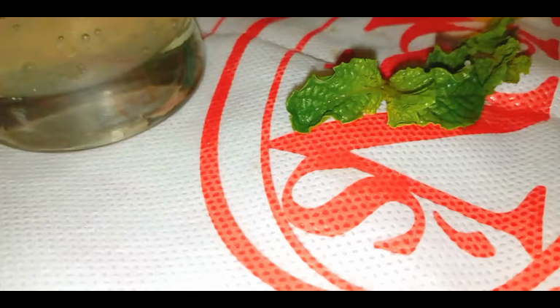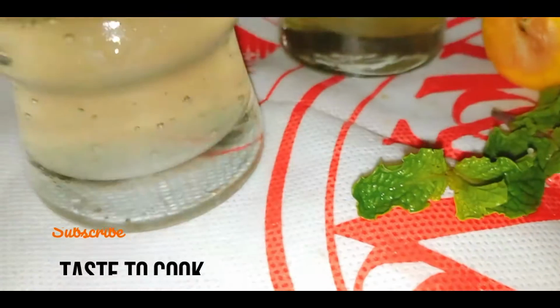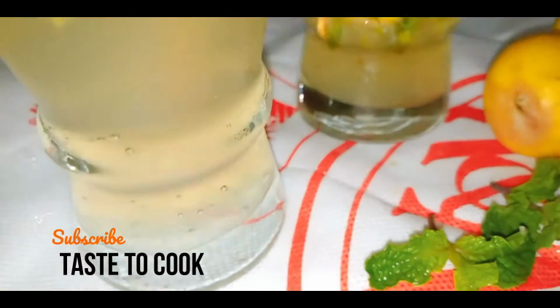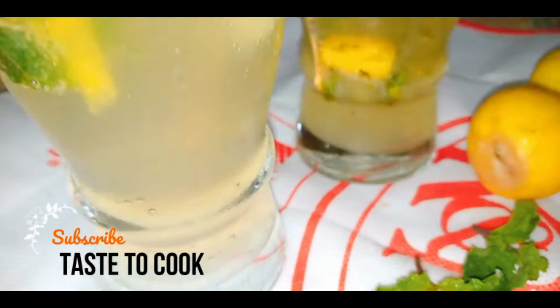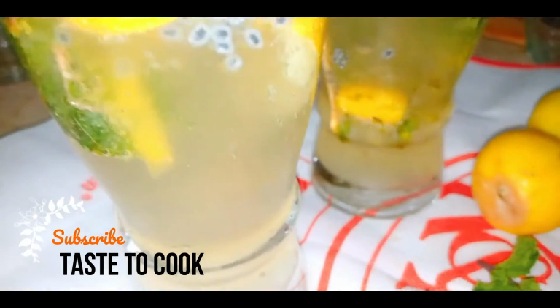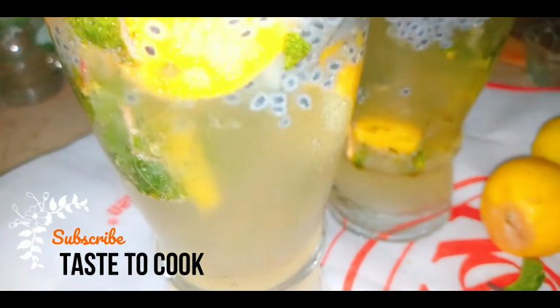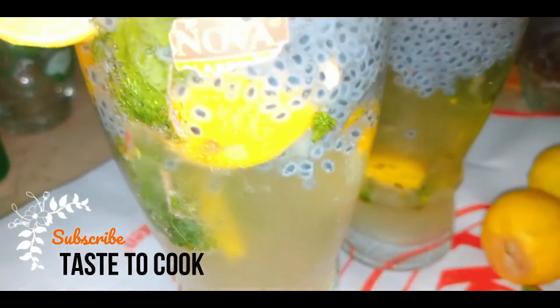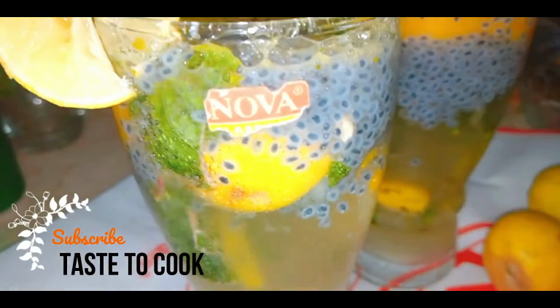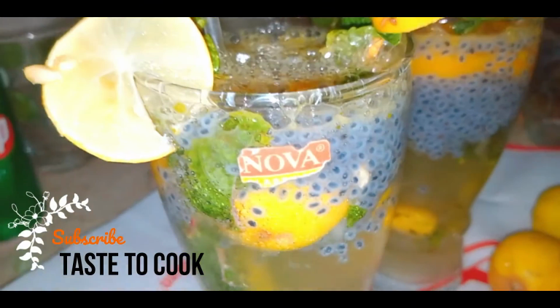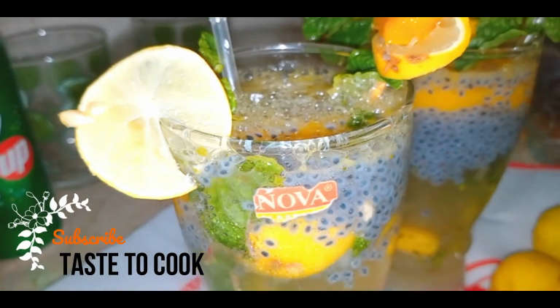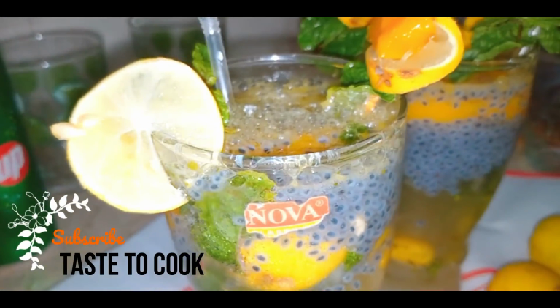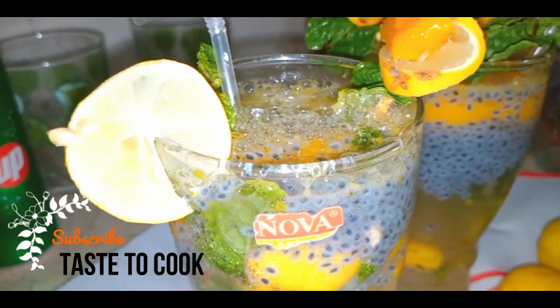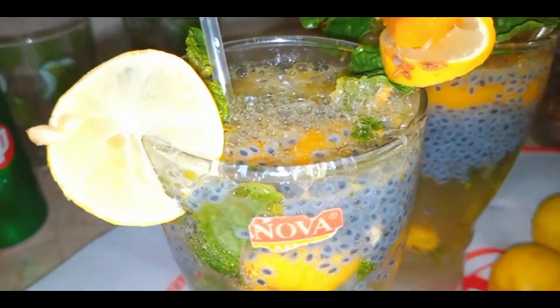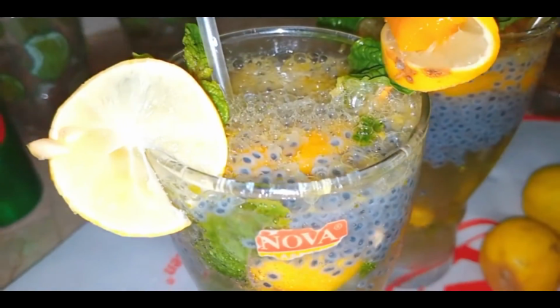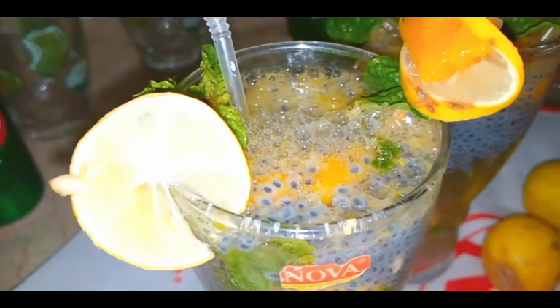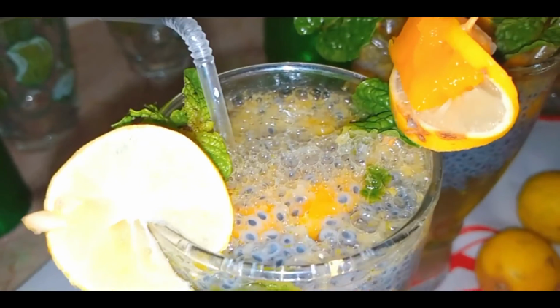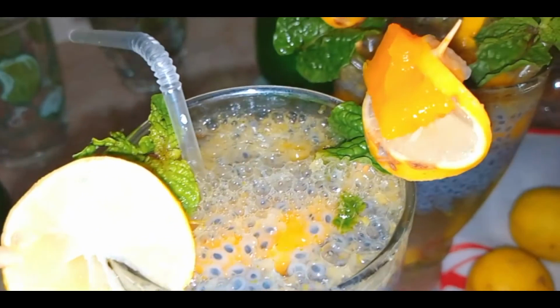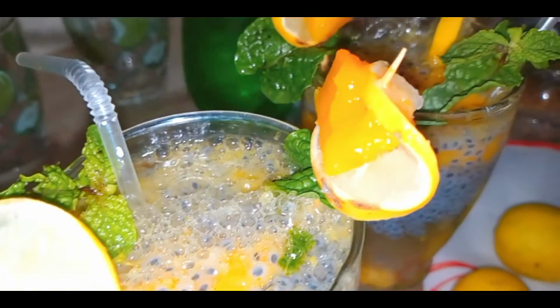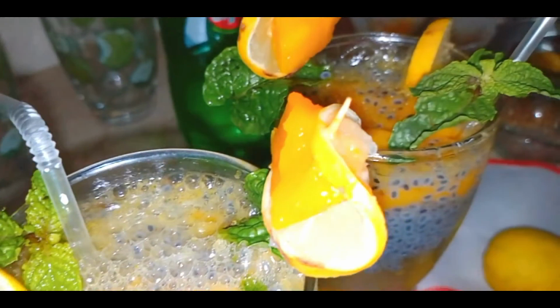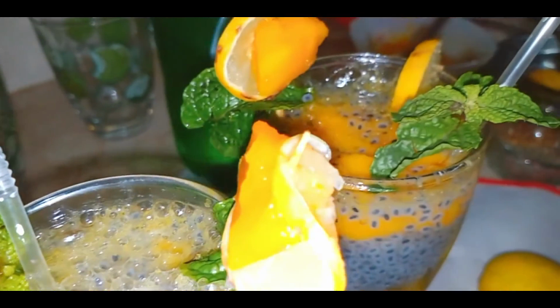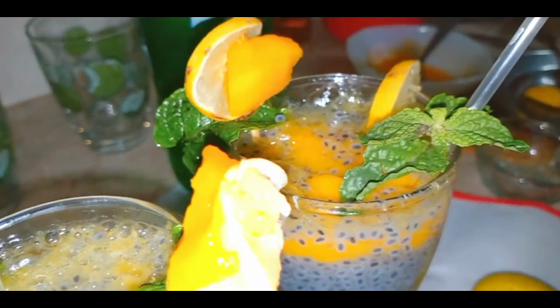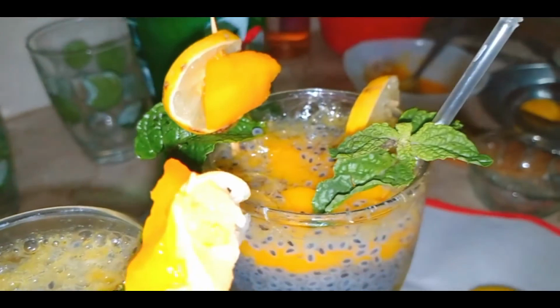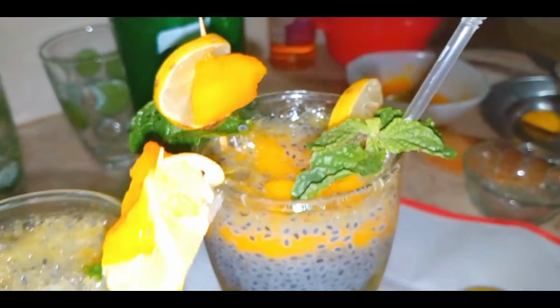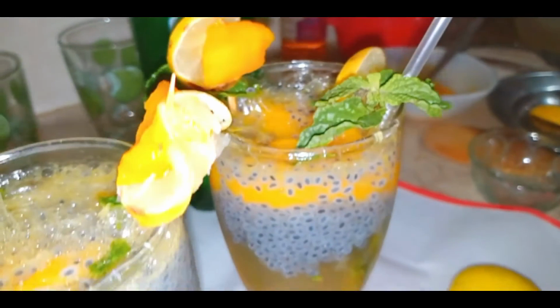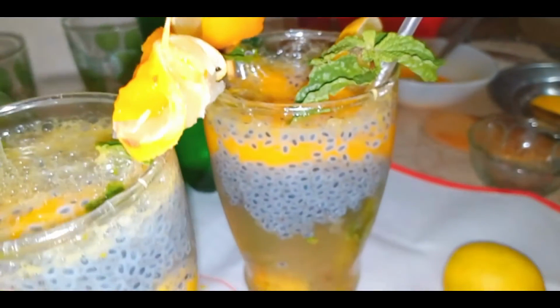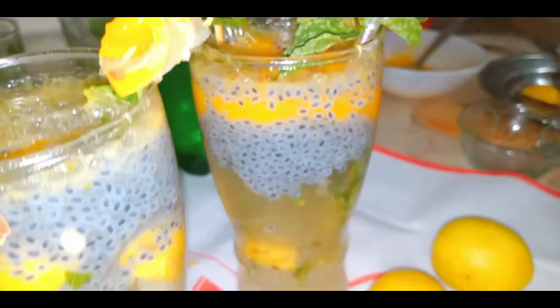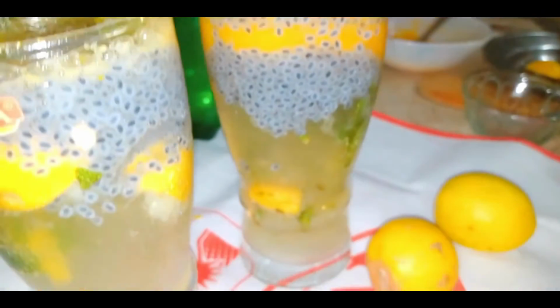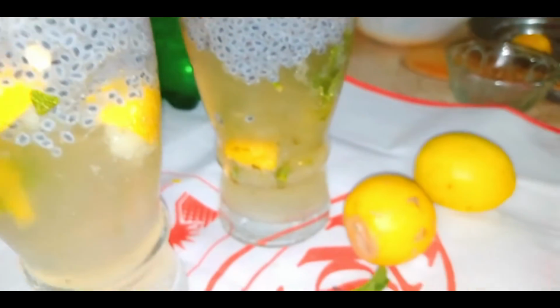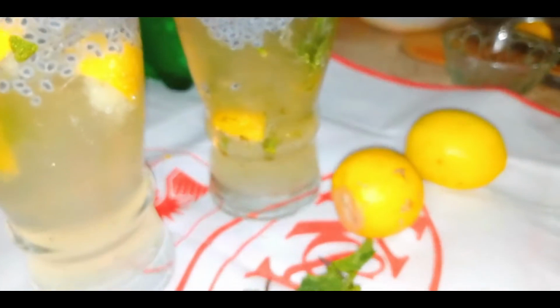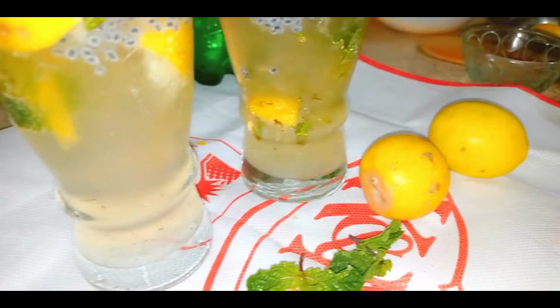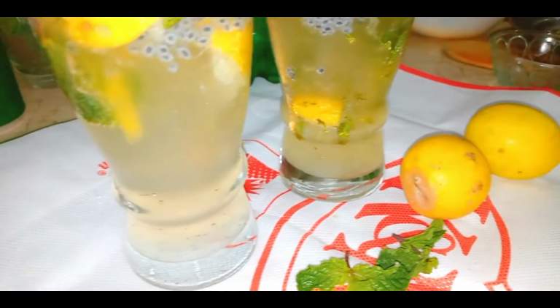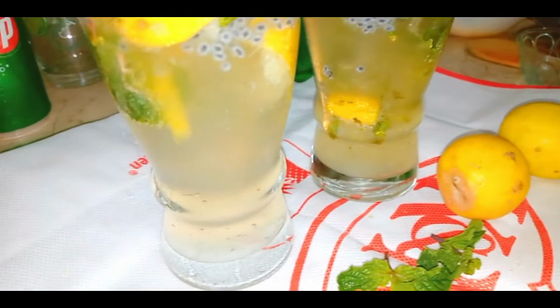Hello everyone! Assalamu alaikum! Welcome back to Taste to Cook! Today I have a very refreshing drink. It's called Mango Mojito.